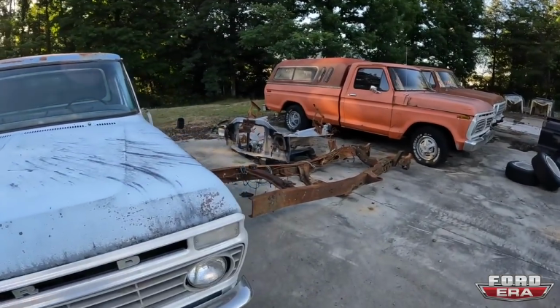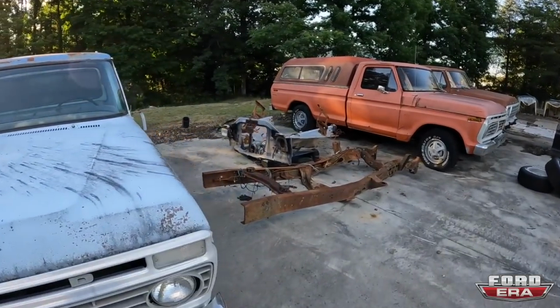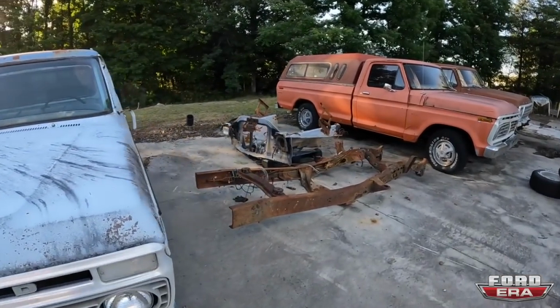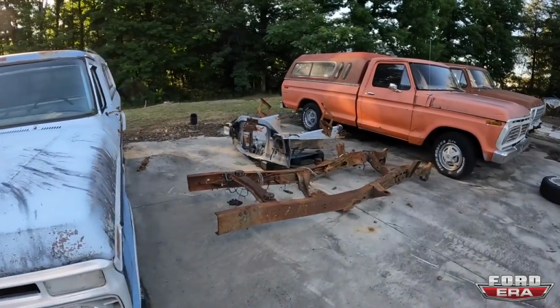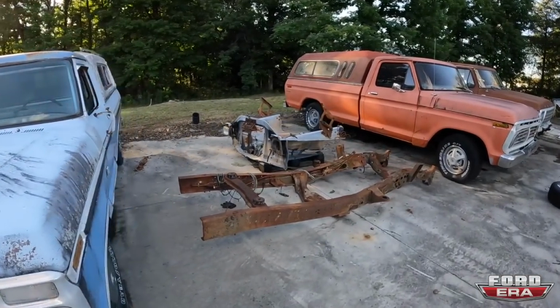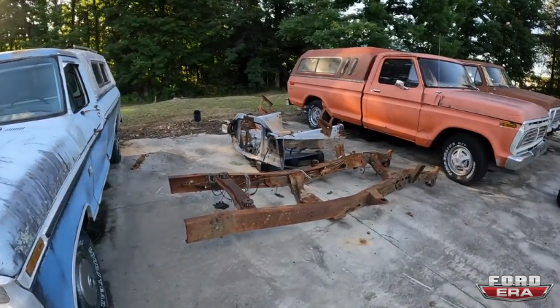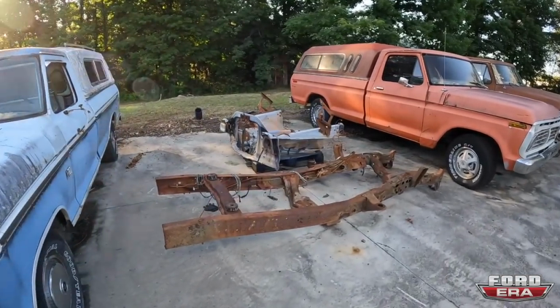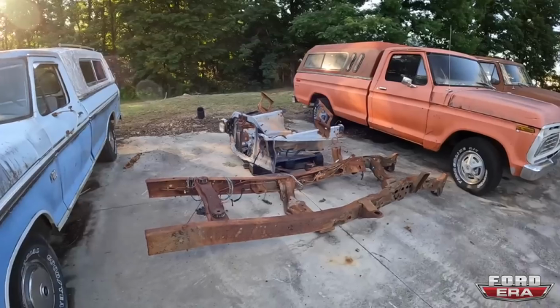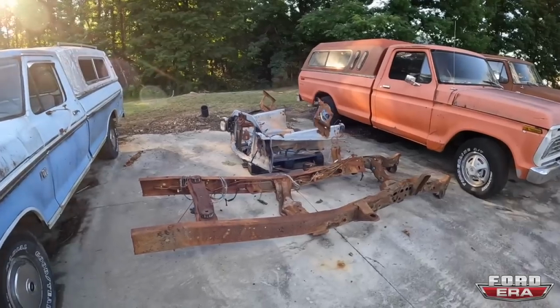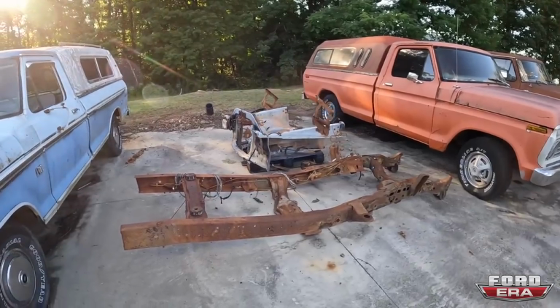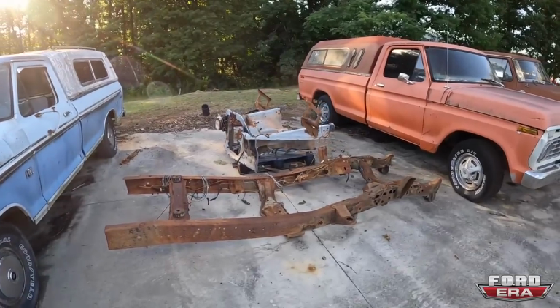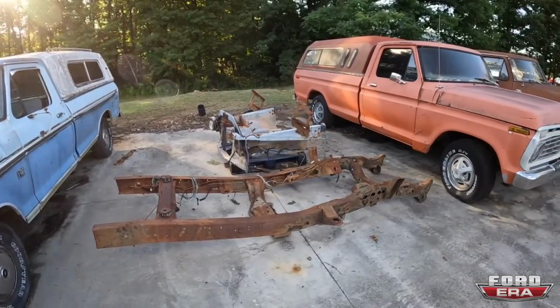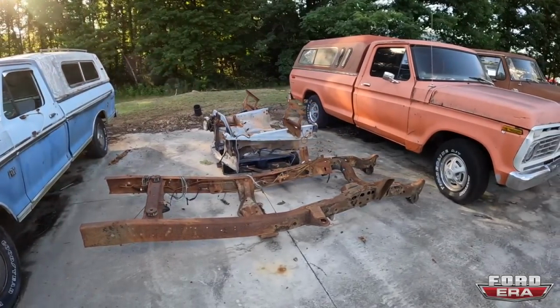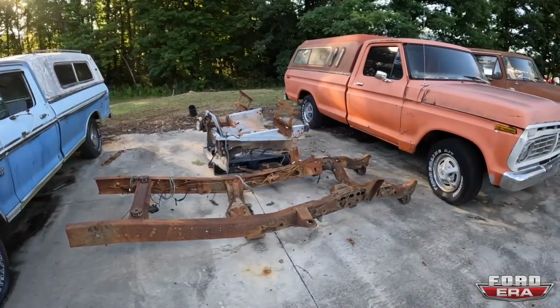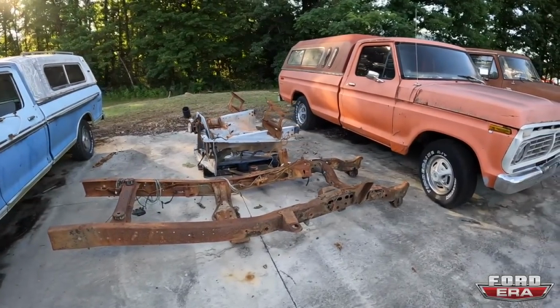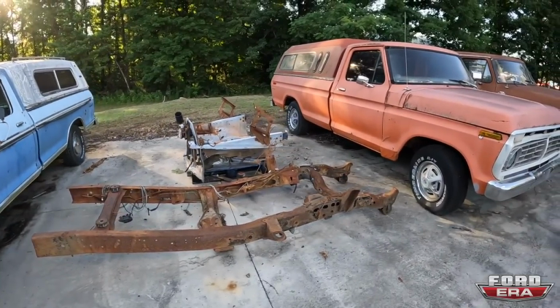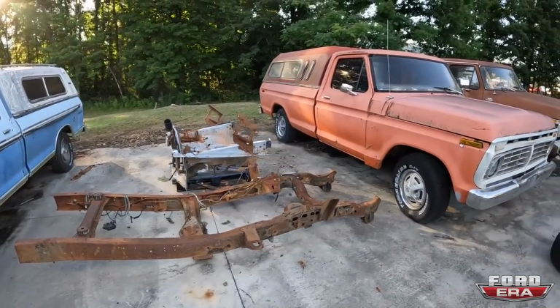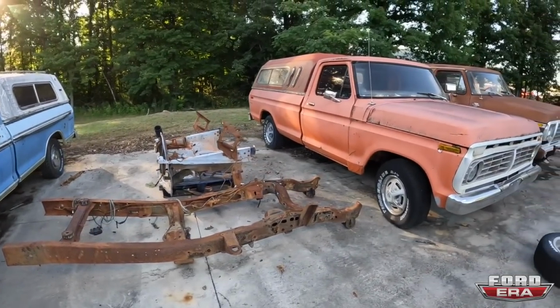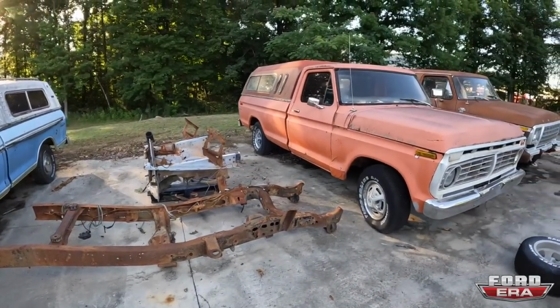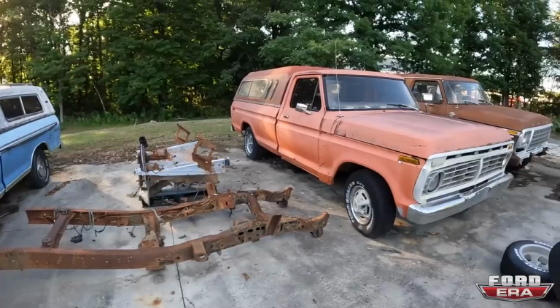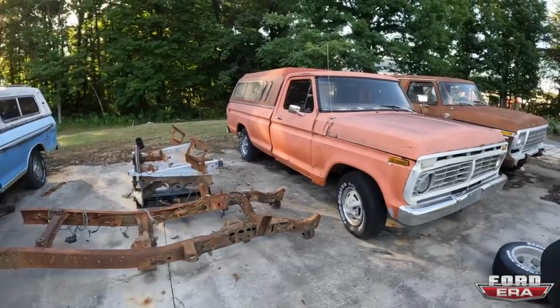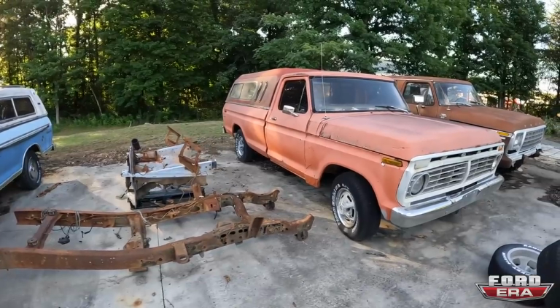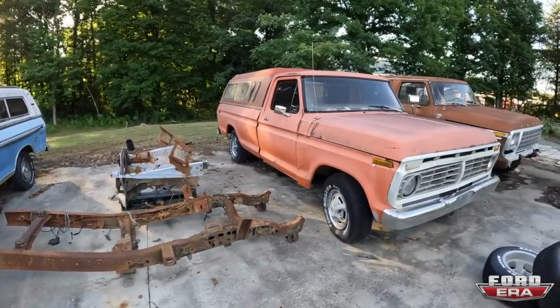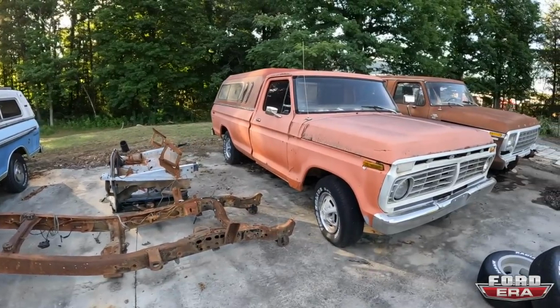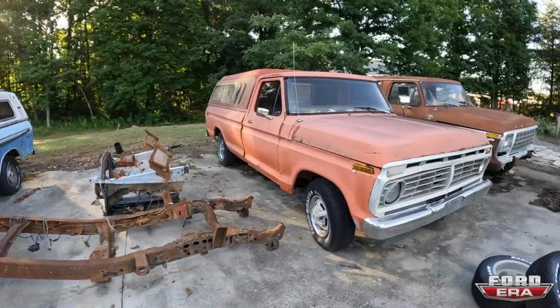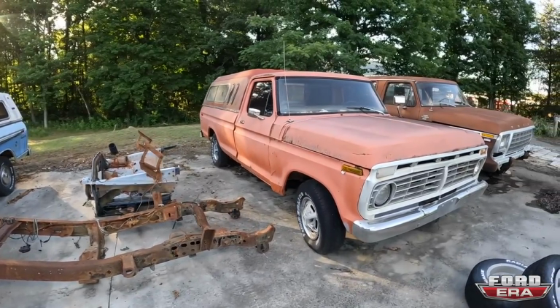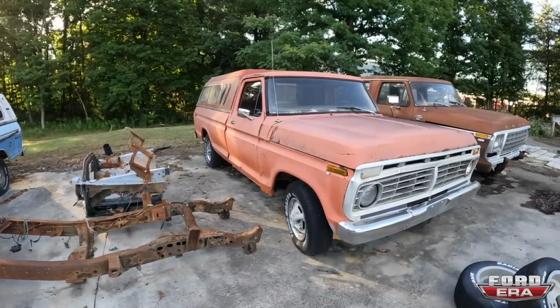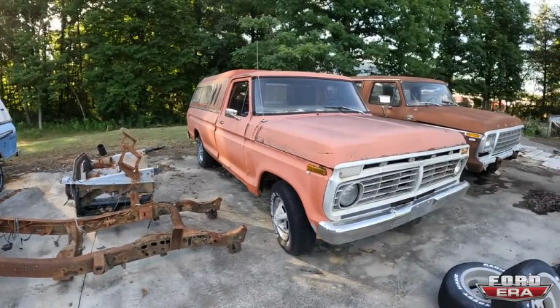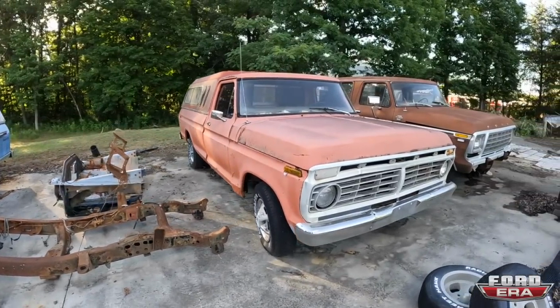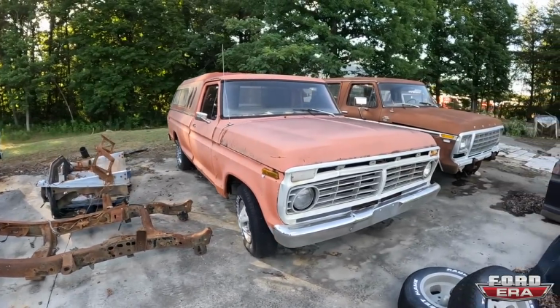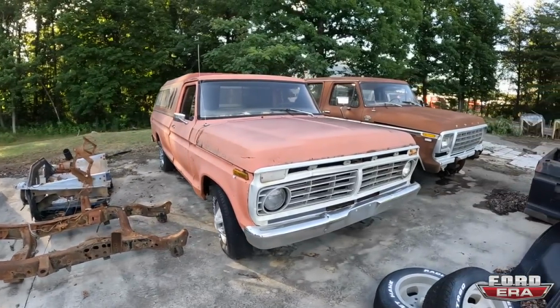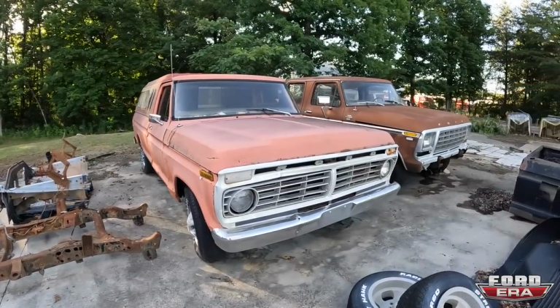We've got a four-wheel drive front clip — that's why he cut it off. Don't know what I'd do with this except pretty much sell it.